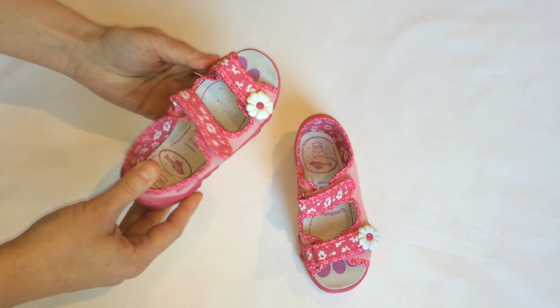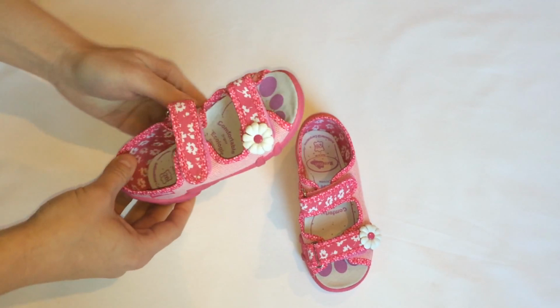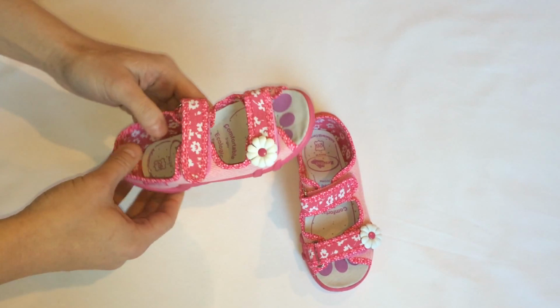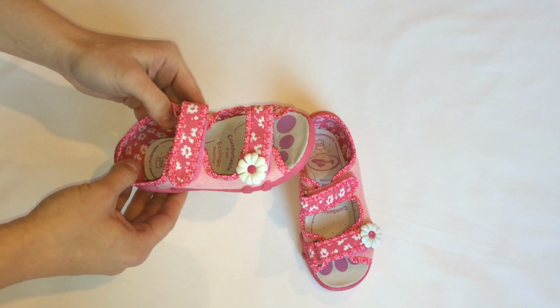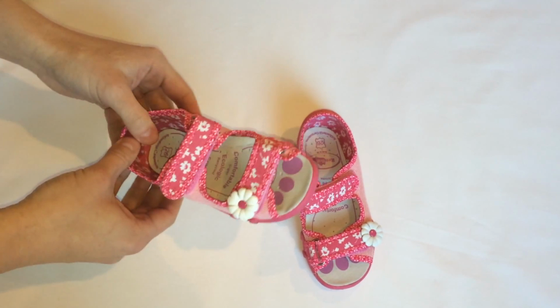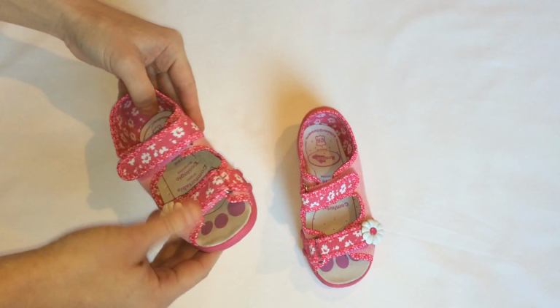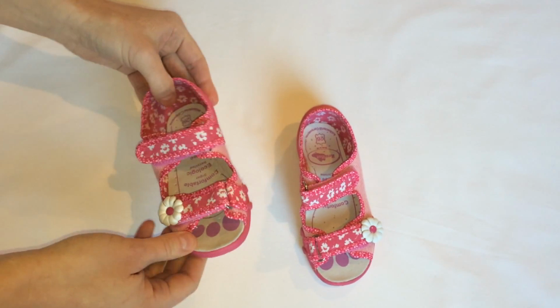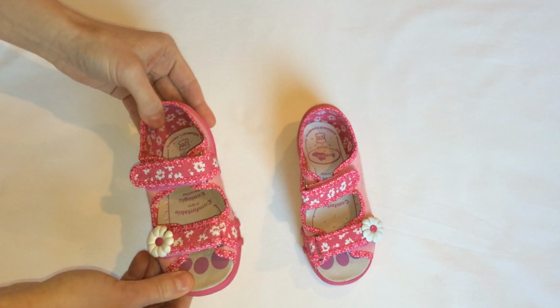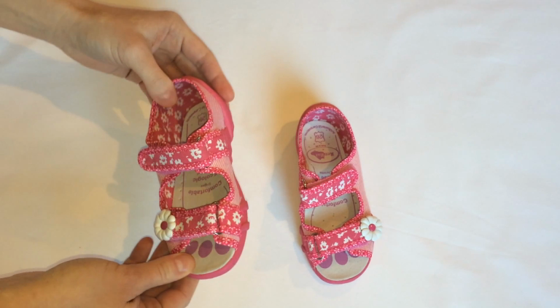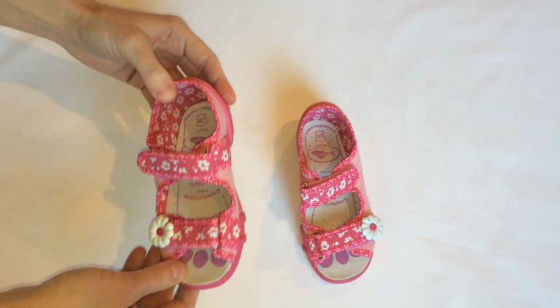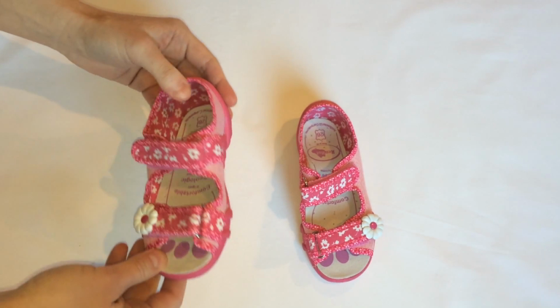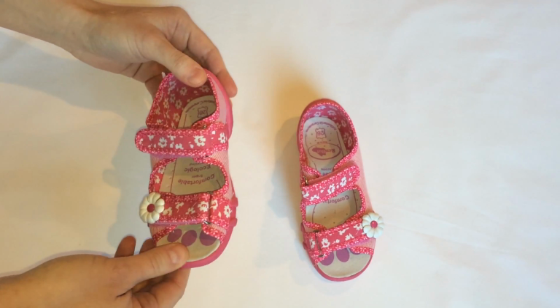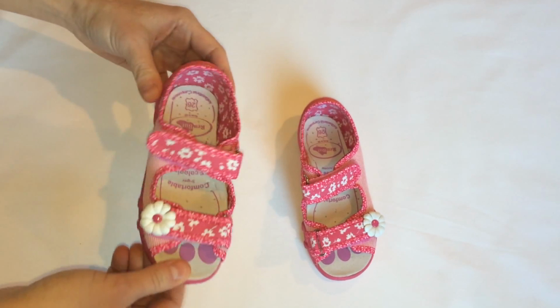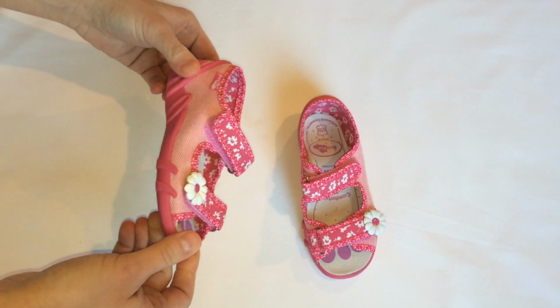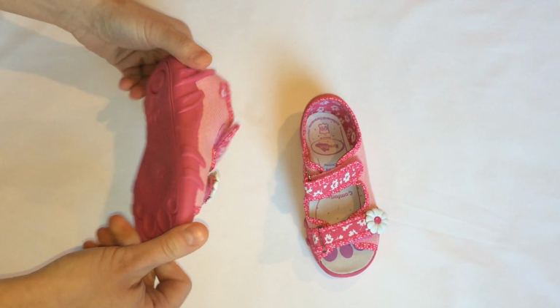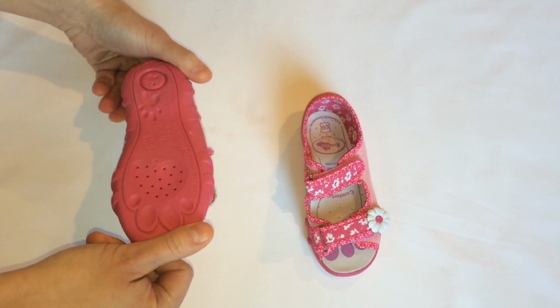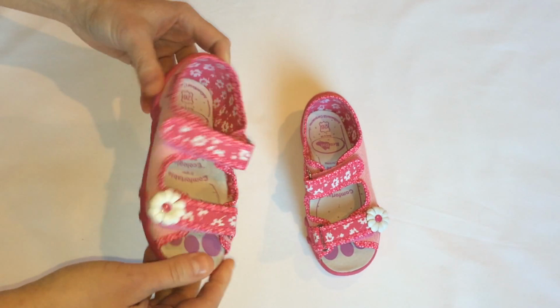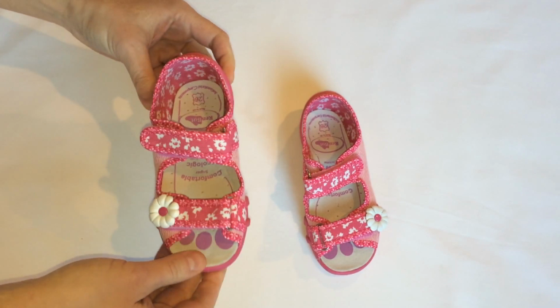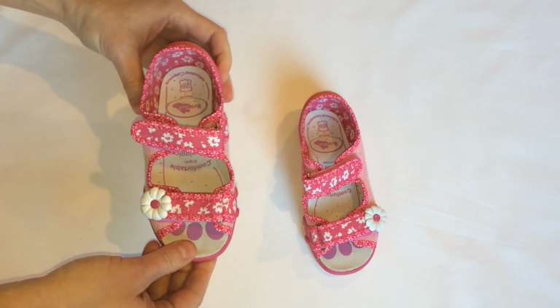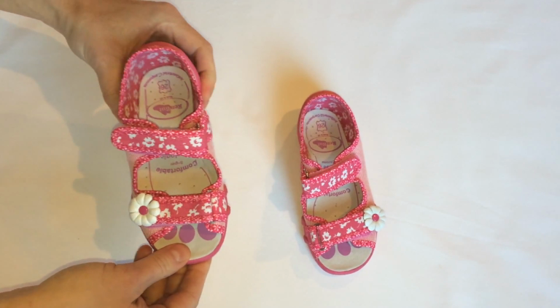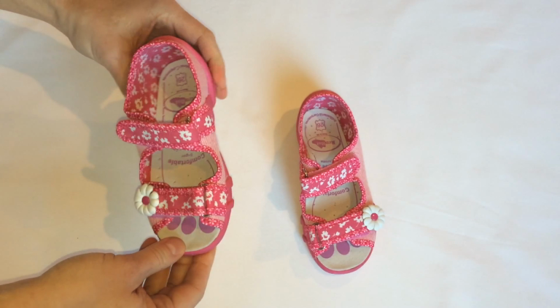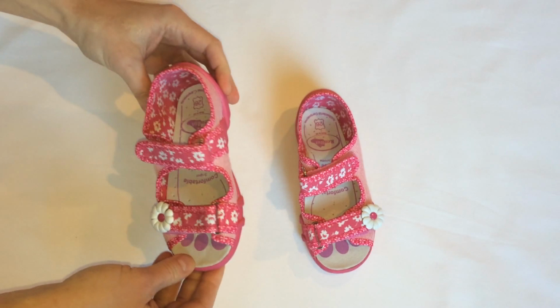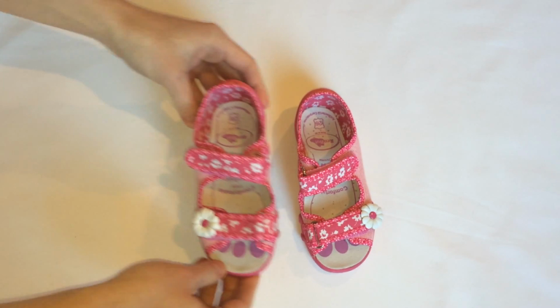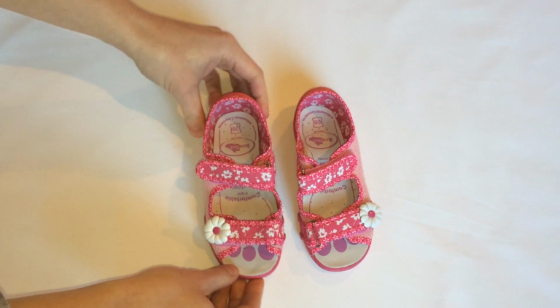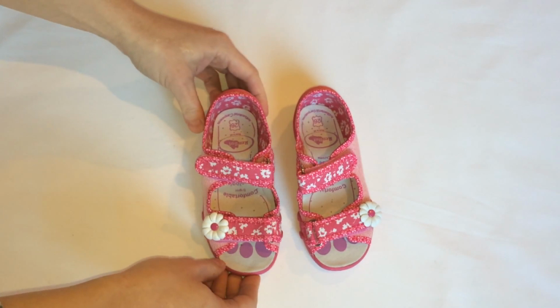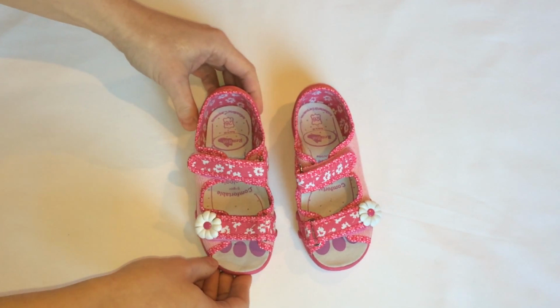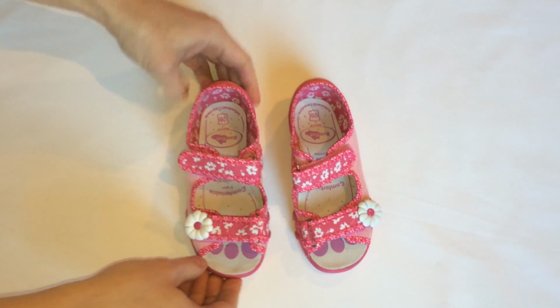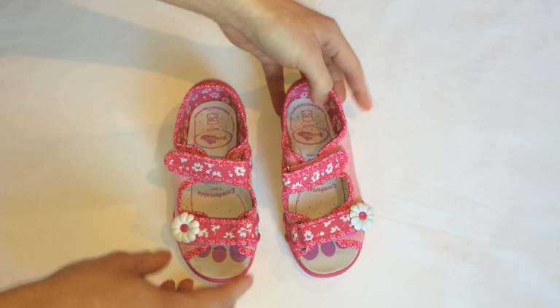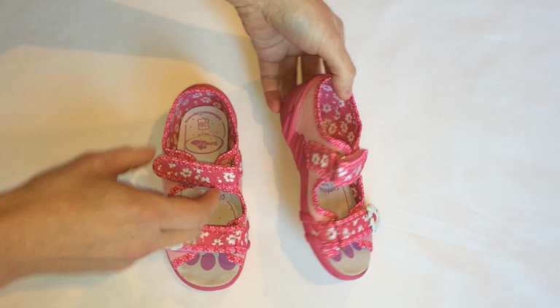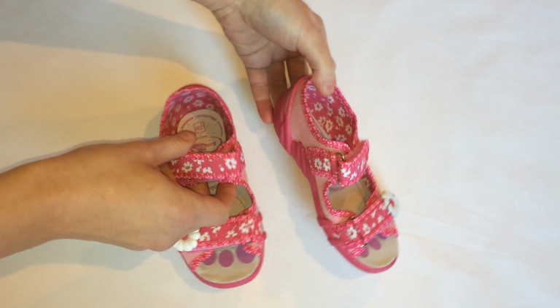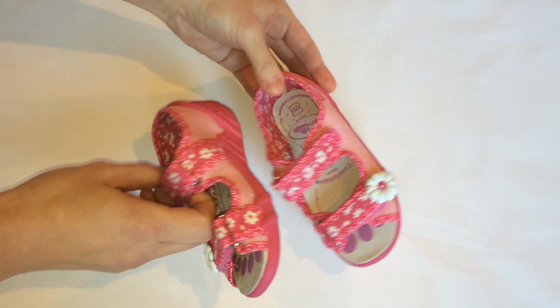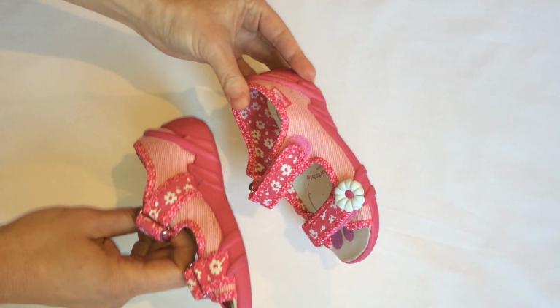The shoe size is adjusted to the natural anatomy of a child's foot. If you would like to find out more, visit our website at fish4shoes.com.